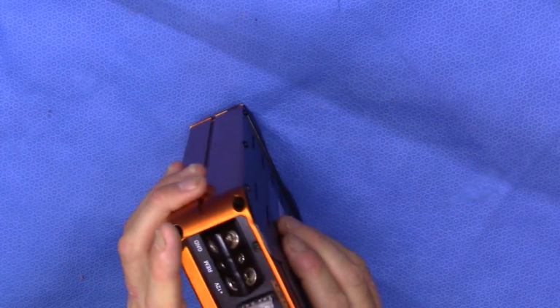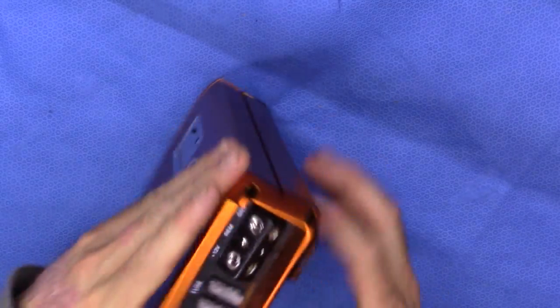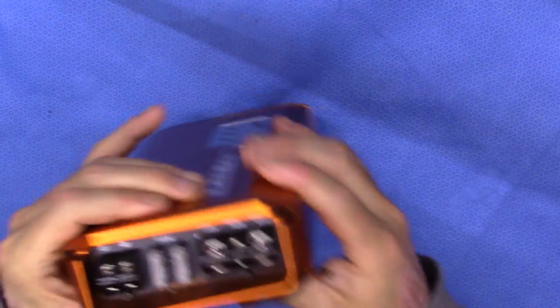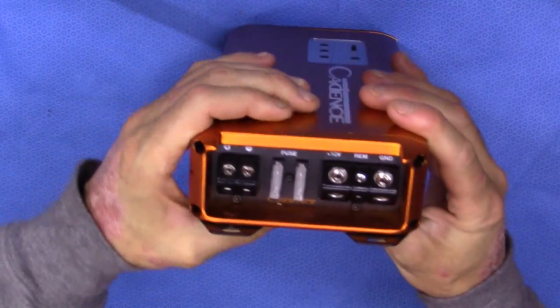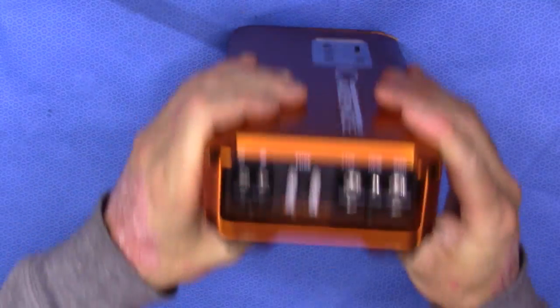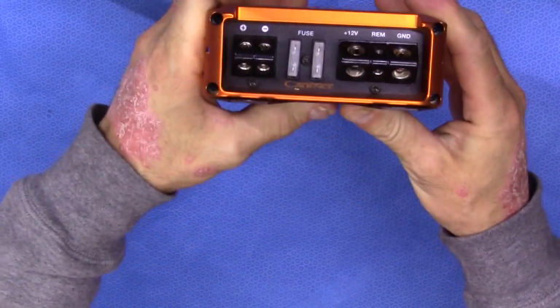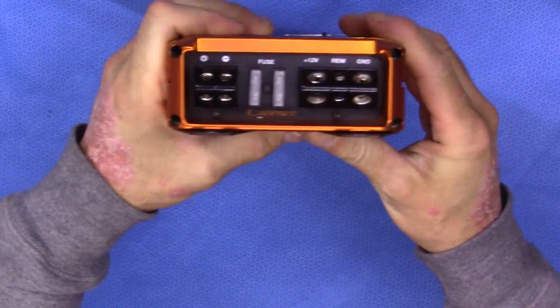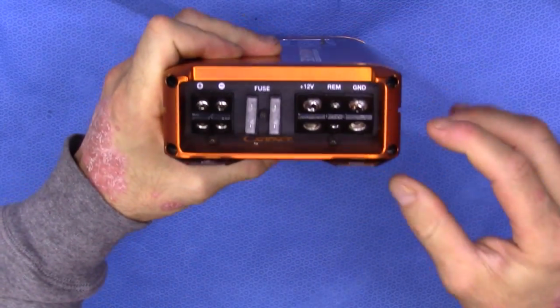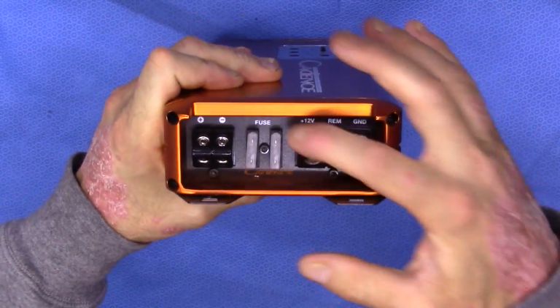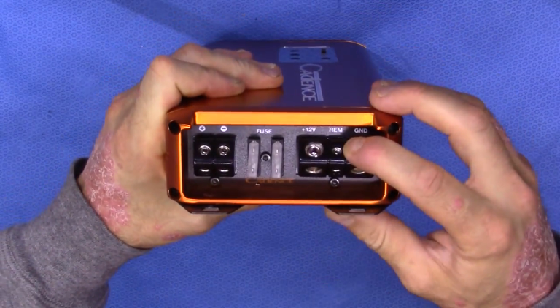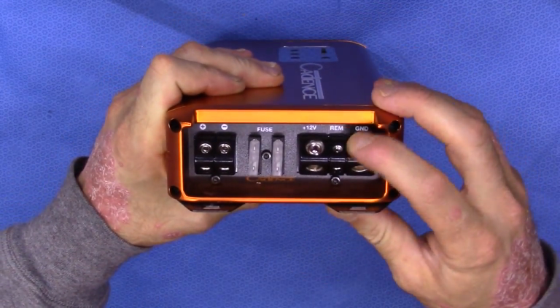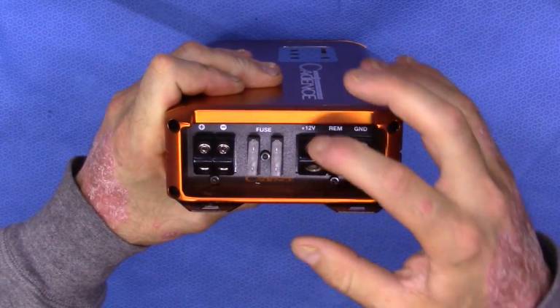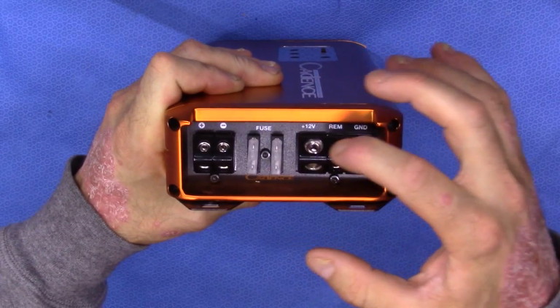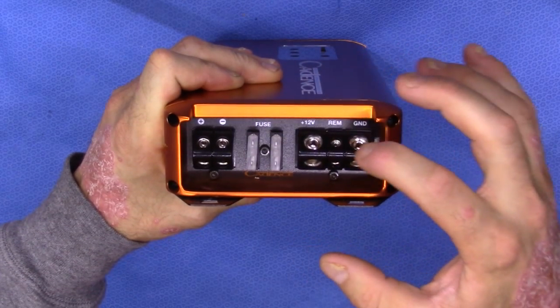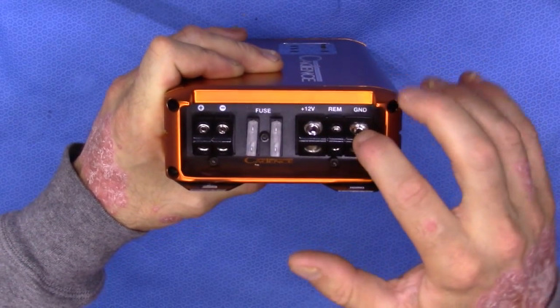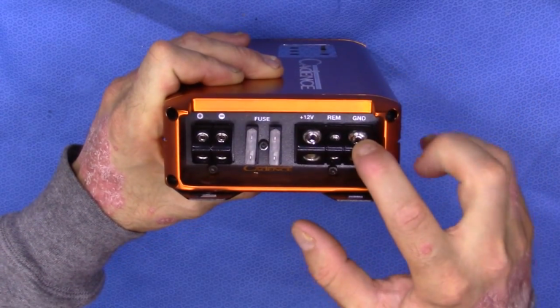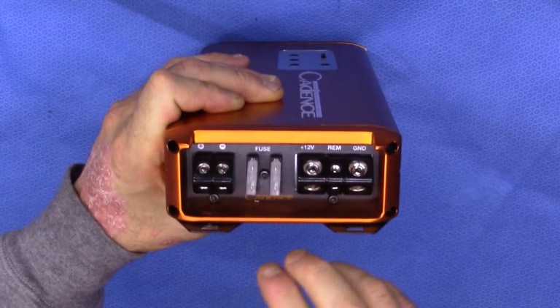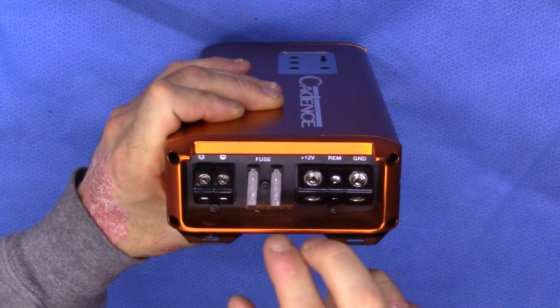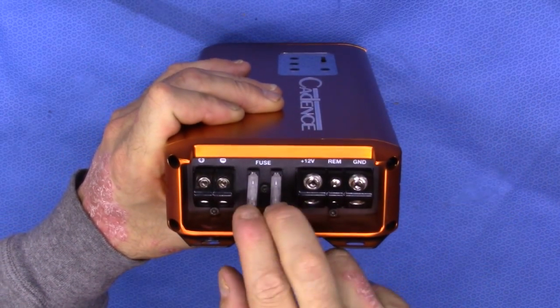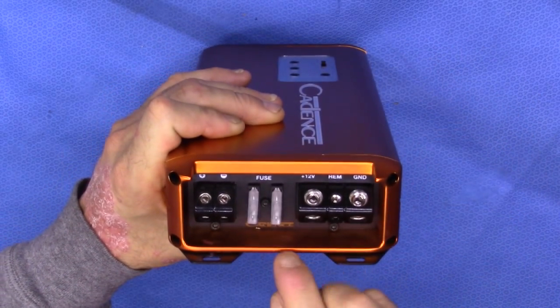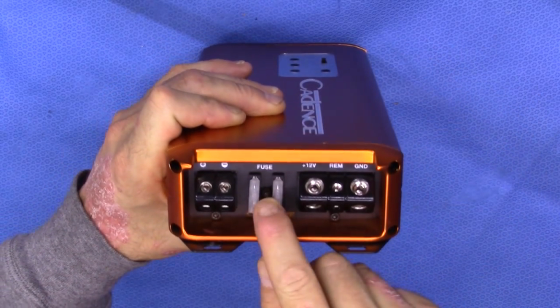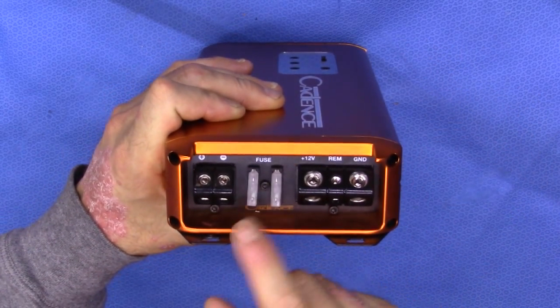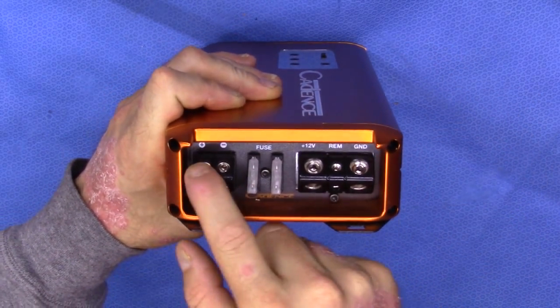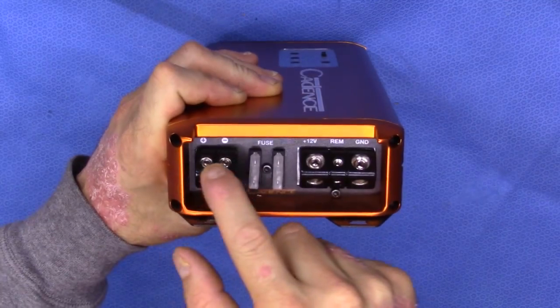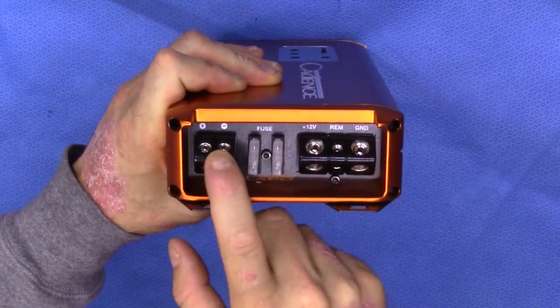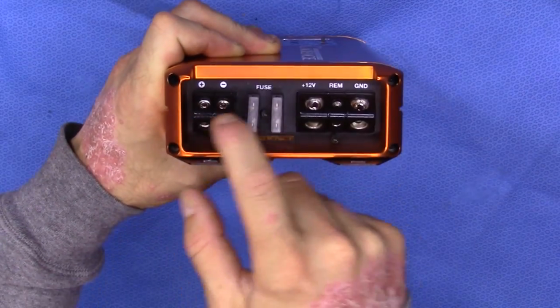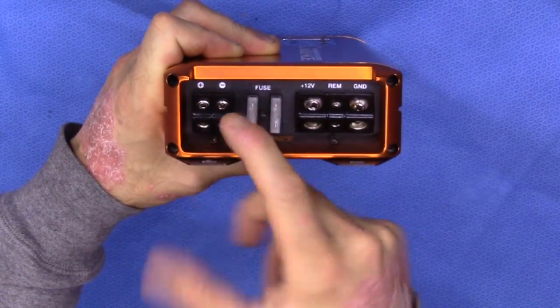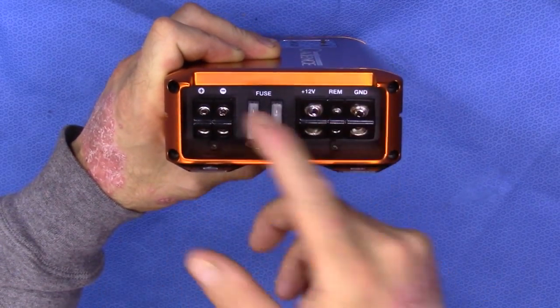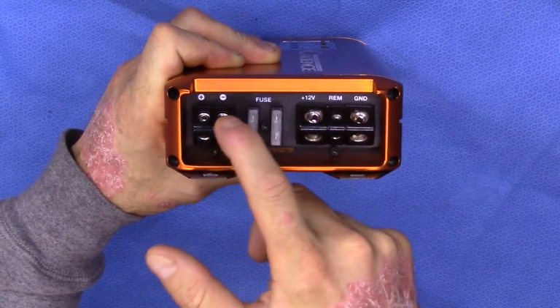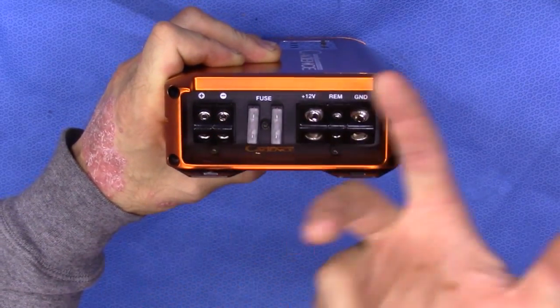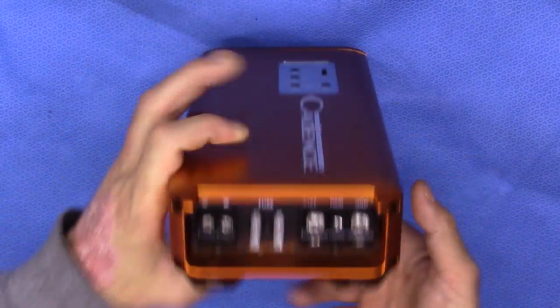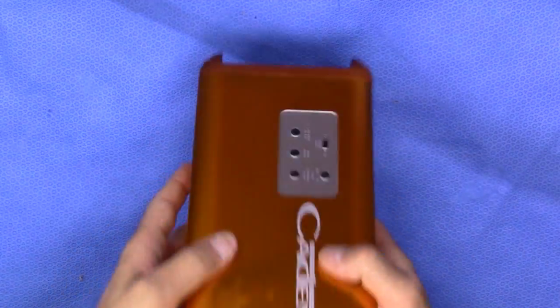On the input side of things, we've got a 4 gauge input, 12 volt remote and ground input, plus also 2 x 25 amp fuses and also the output right here. So it's a simple 2-wire connection for the output.